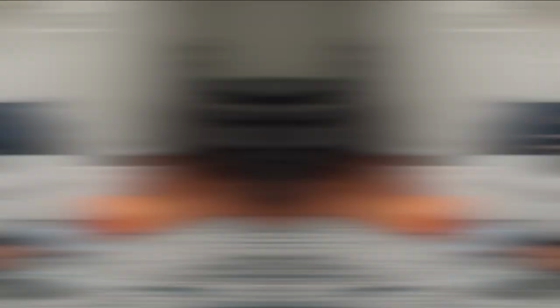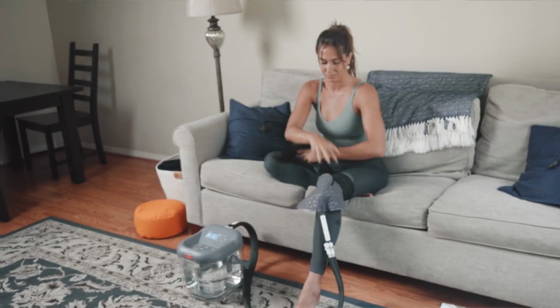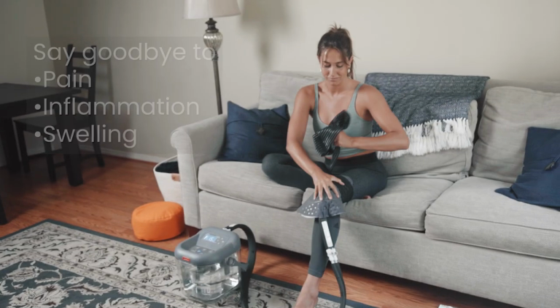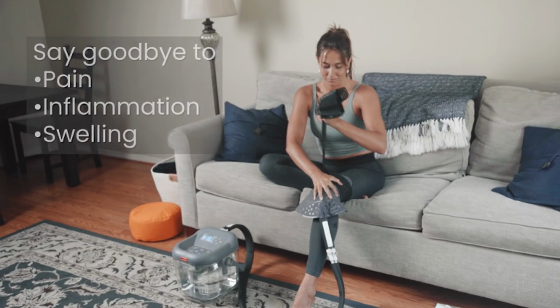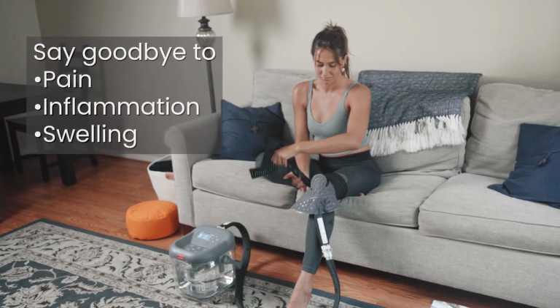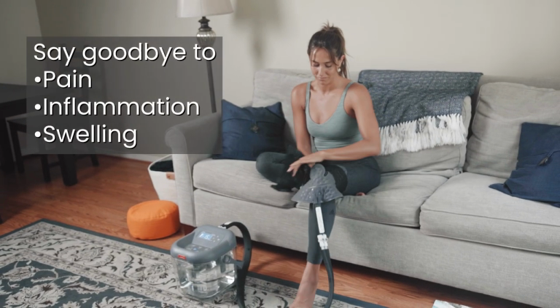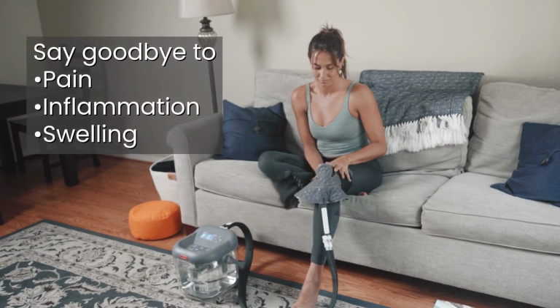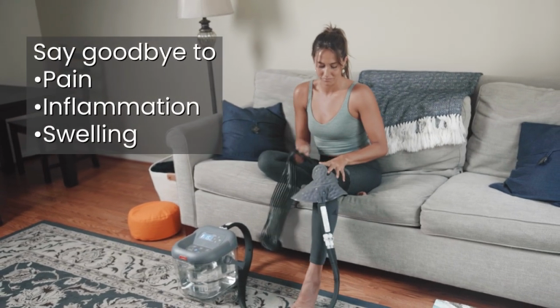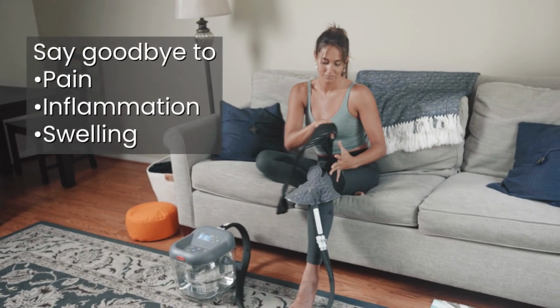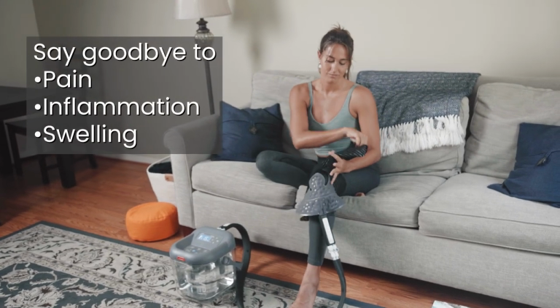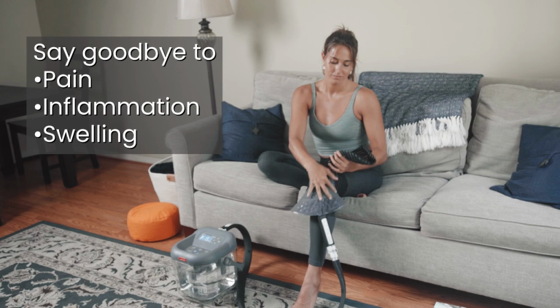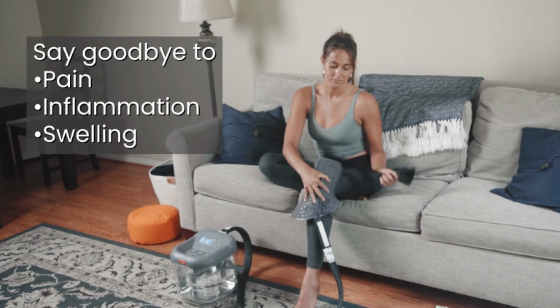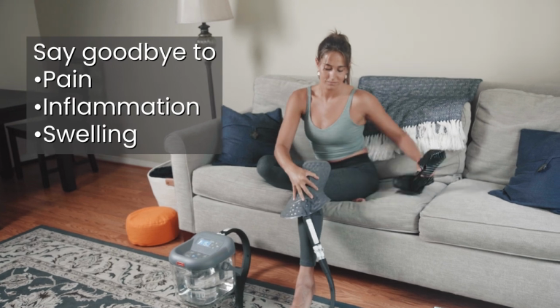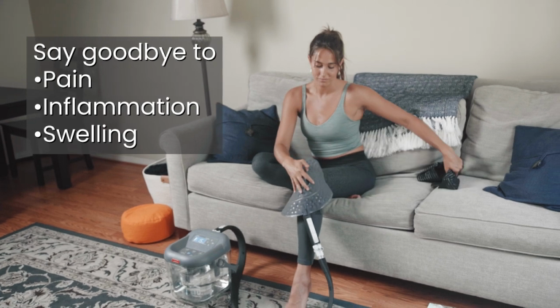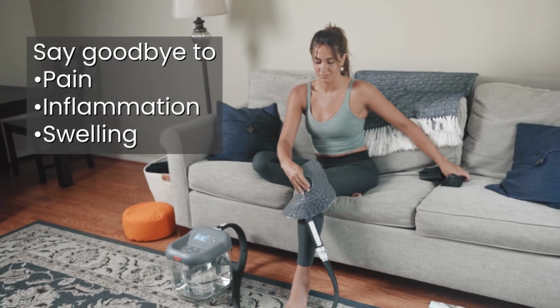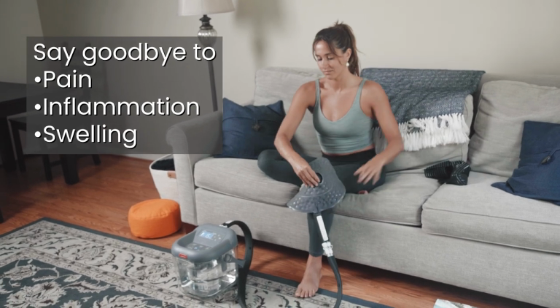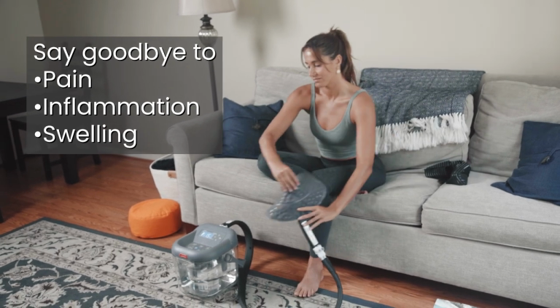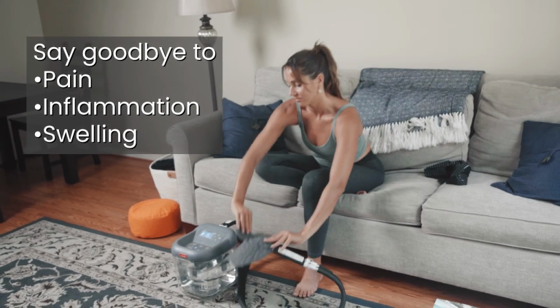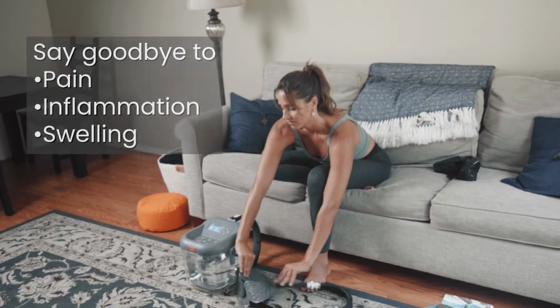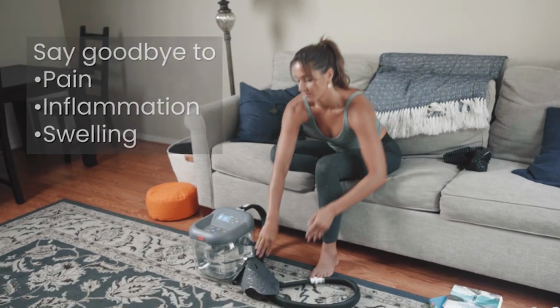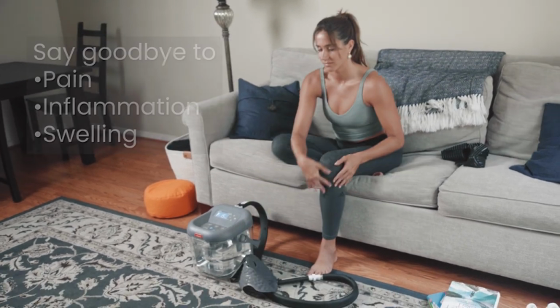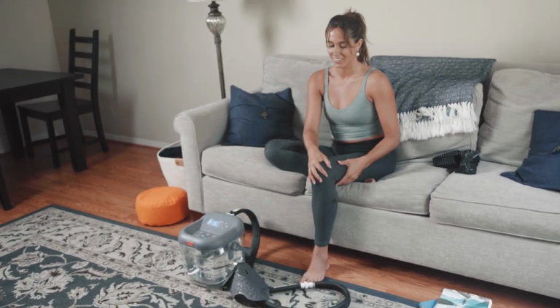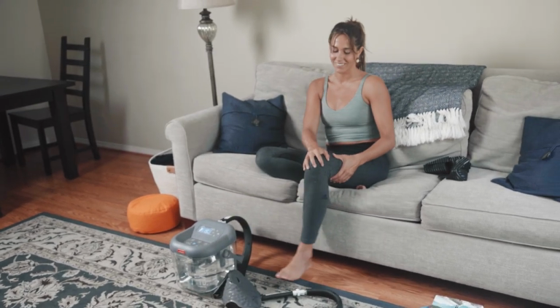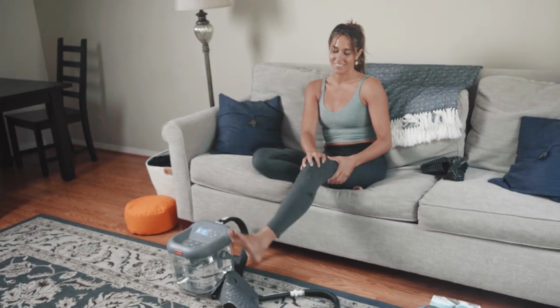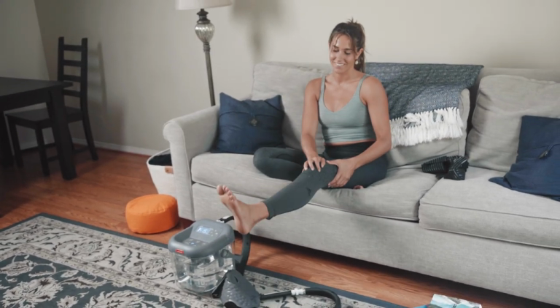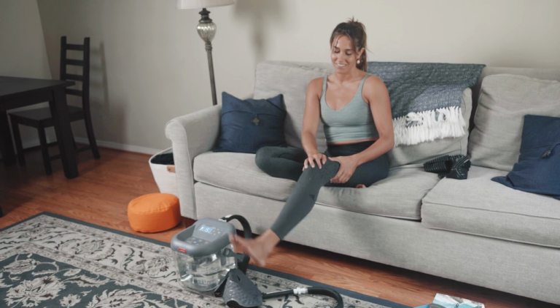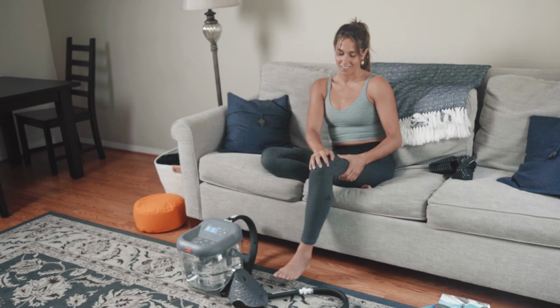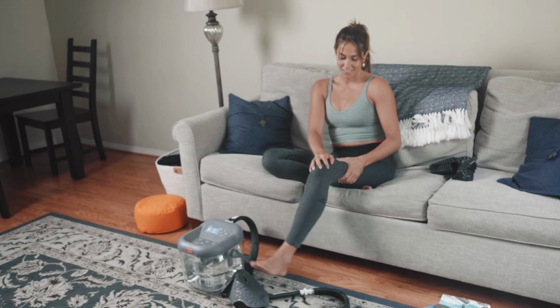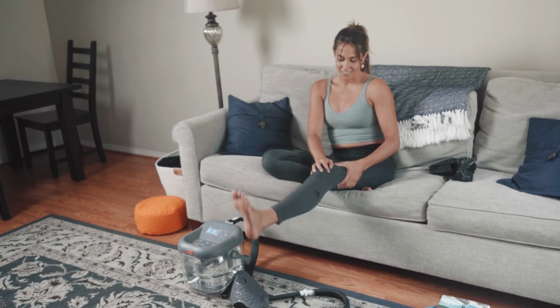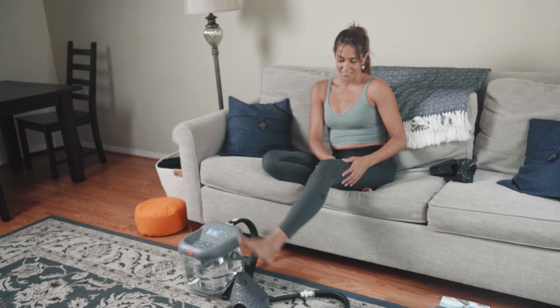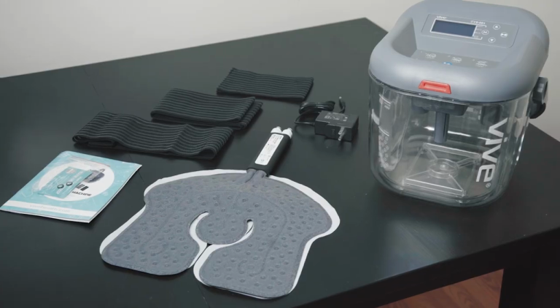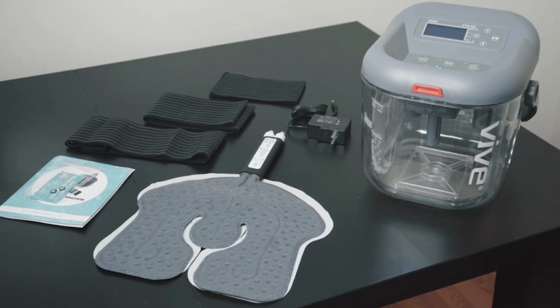Say goodbye to pain, inflammation, and swelling from injury or surgery. The Vive Ice Therapy Machine is your key to a quick and comfortable recovery. Let's live better.